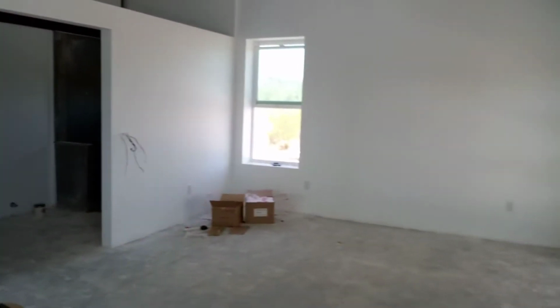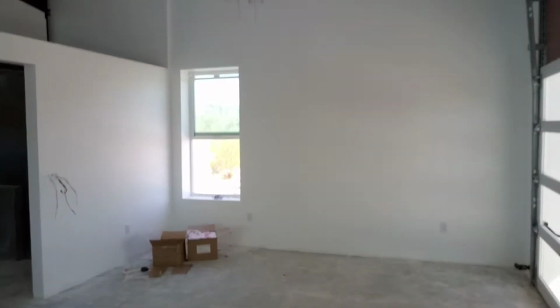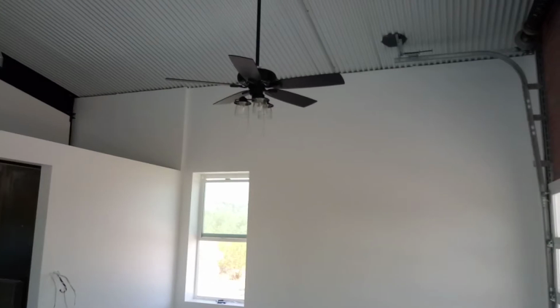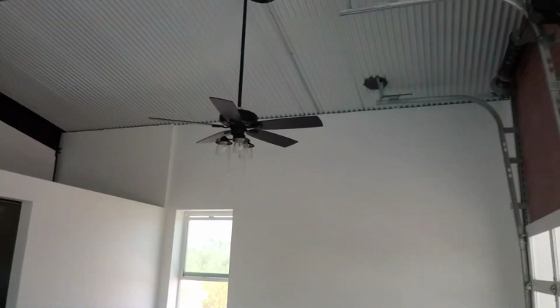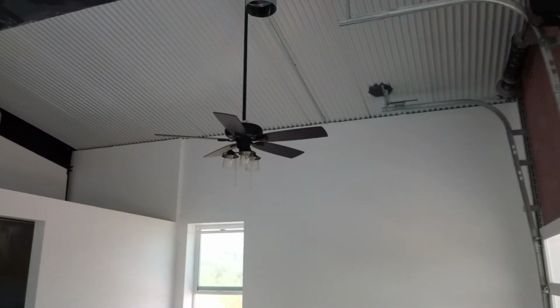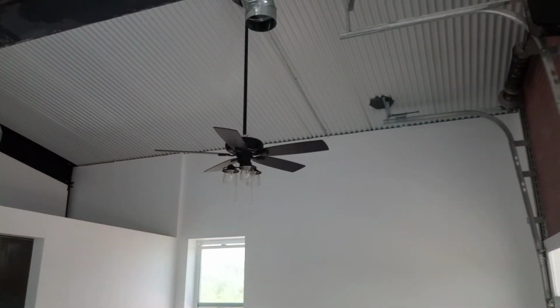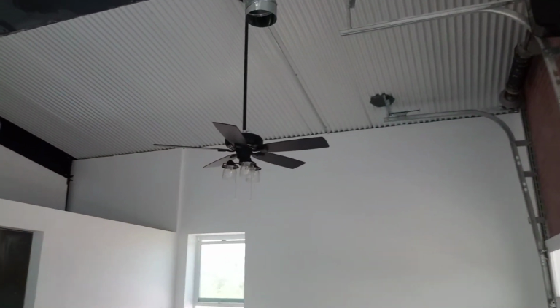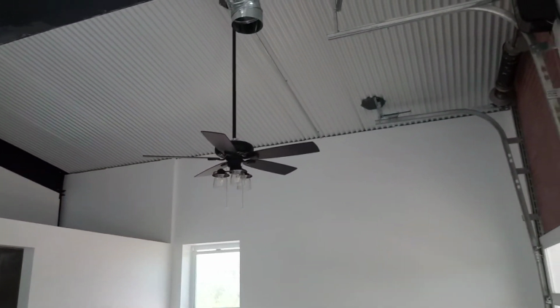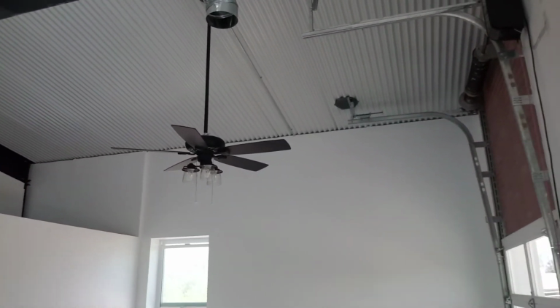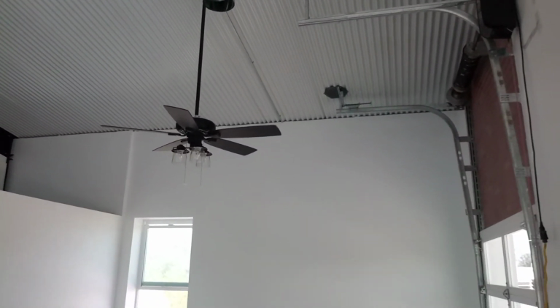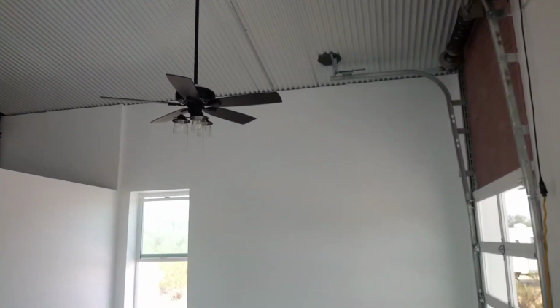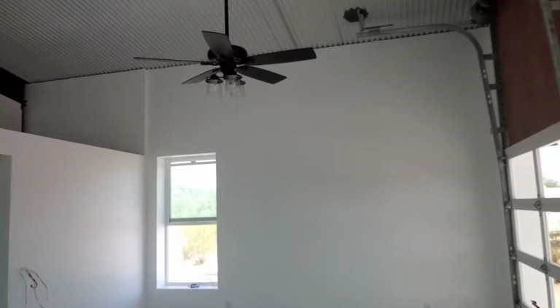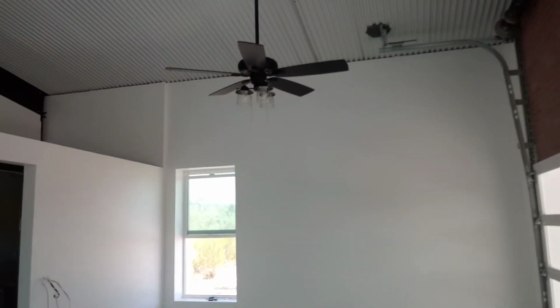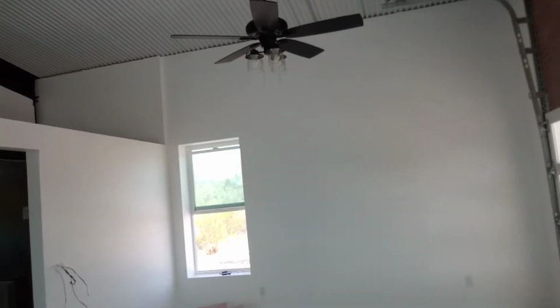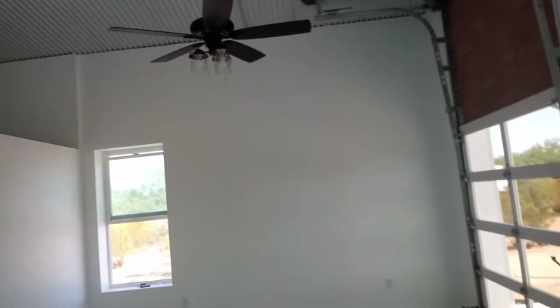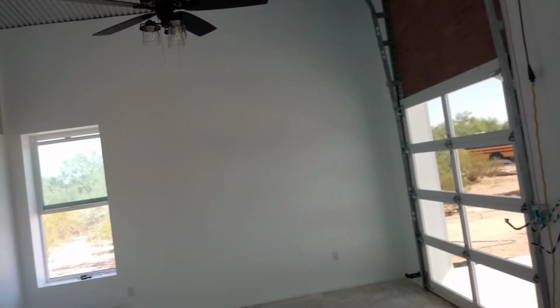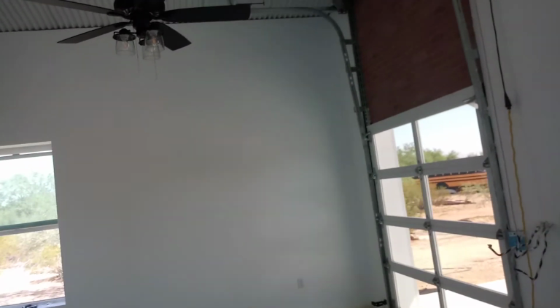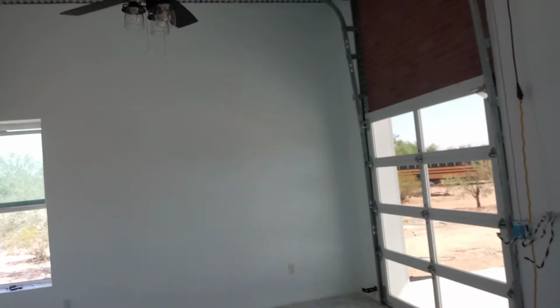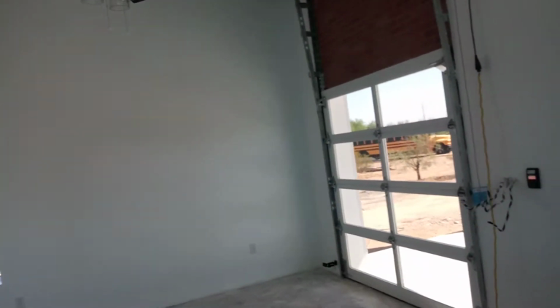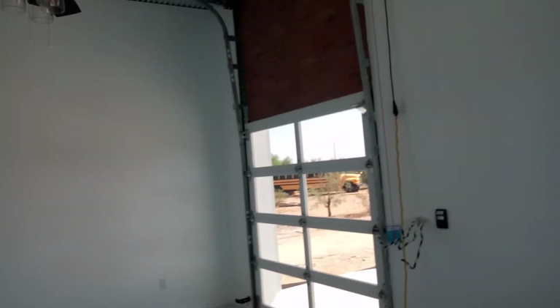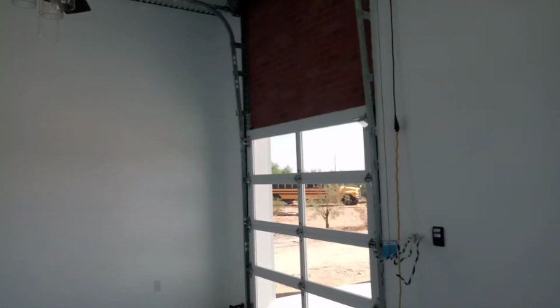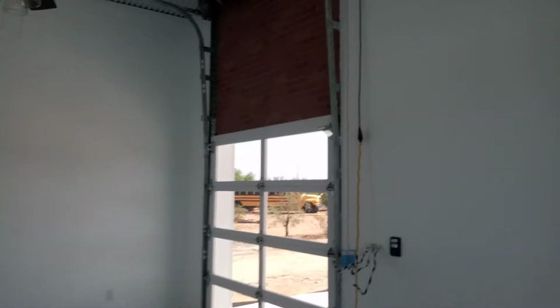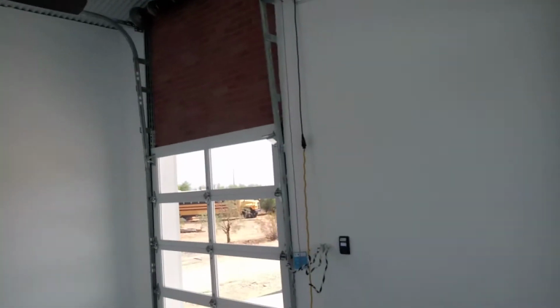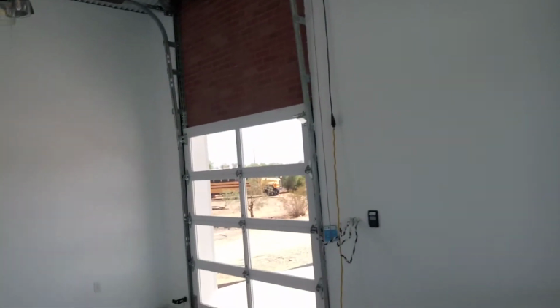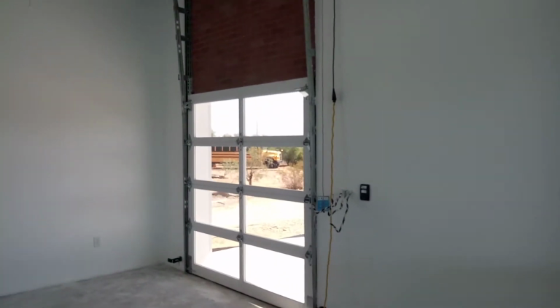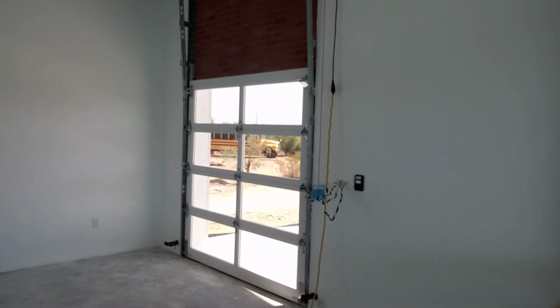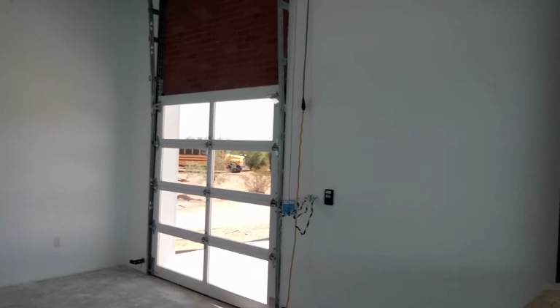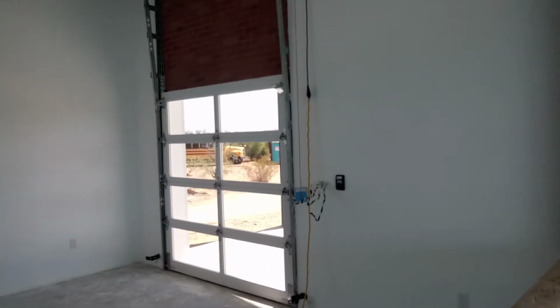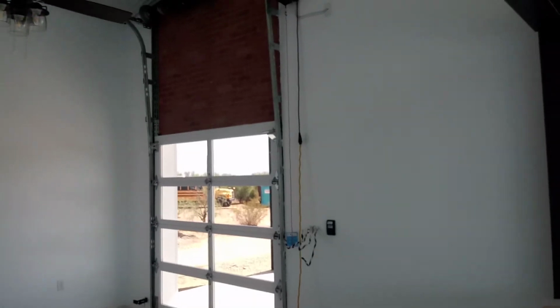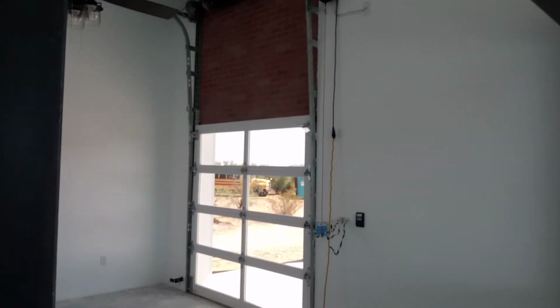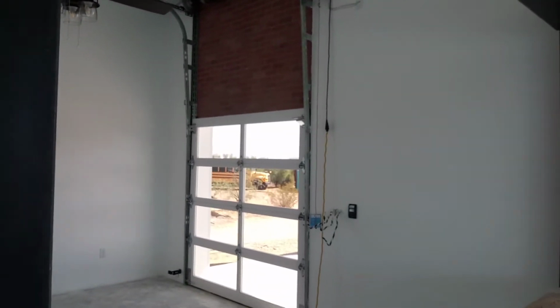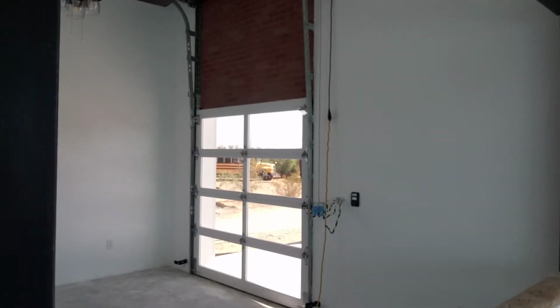We got the bedroom ceiling fan installed, and then the garage door guys came yesterday and finished that up.